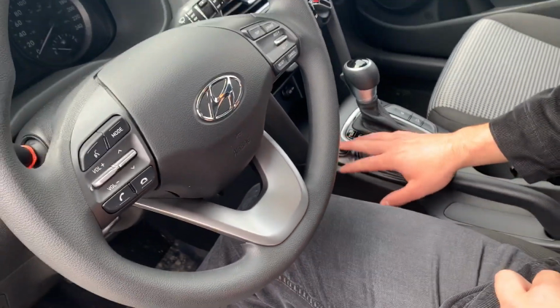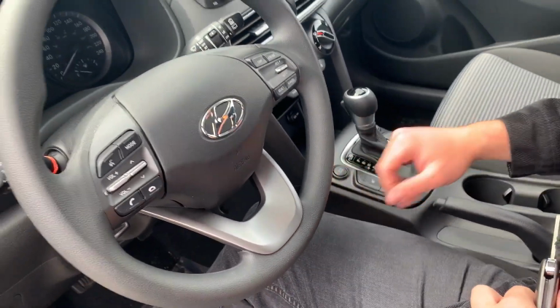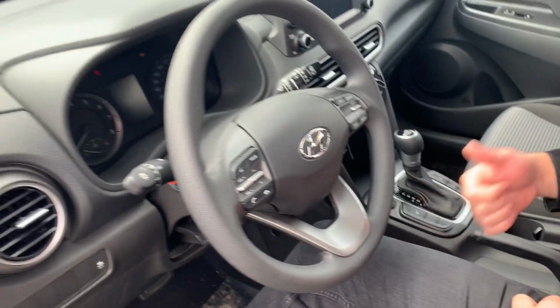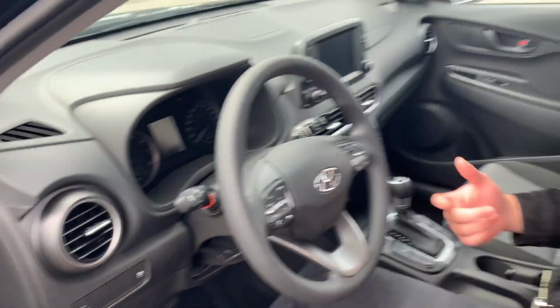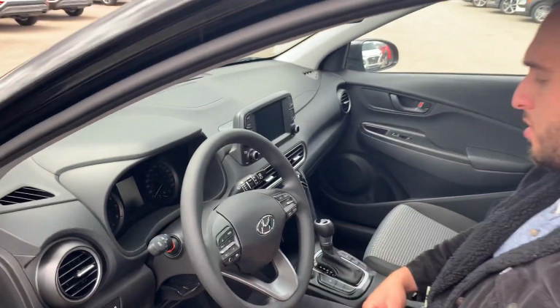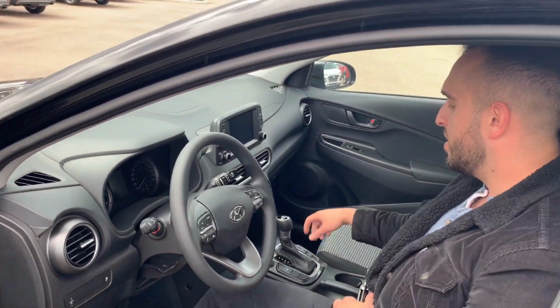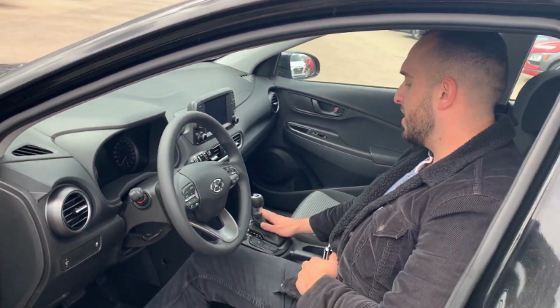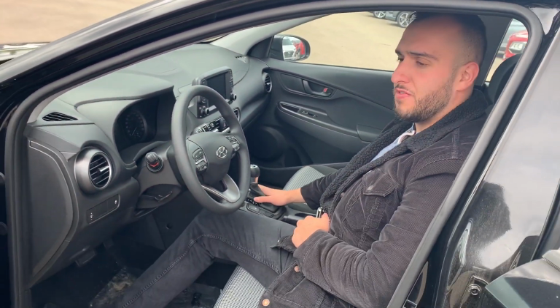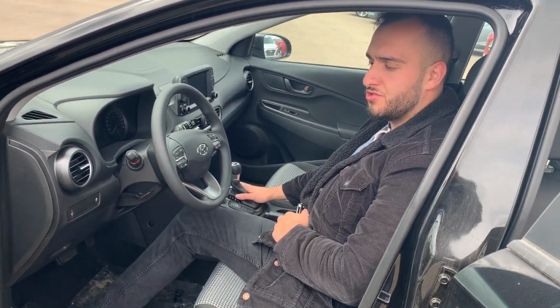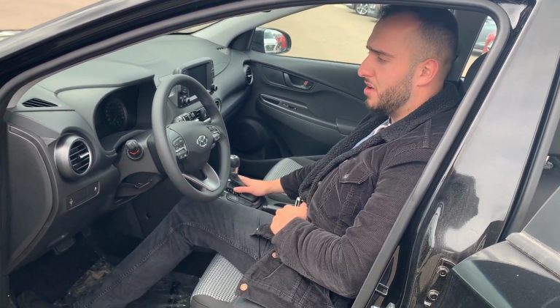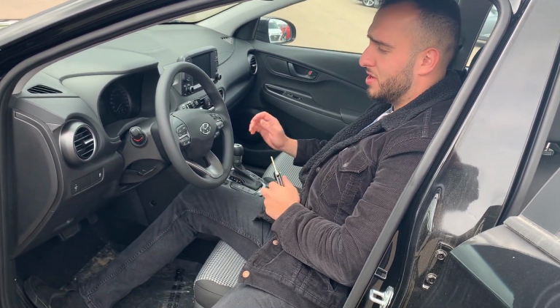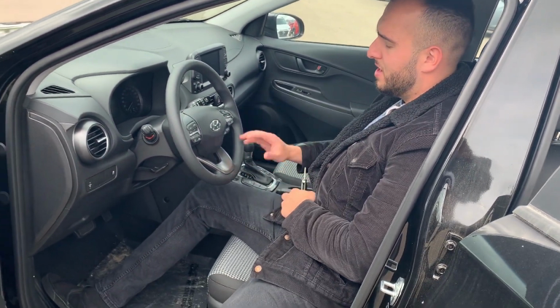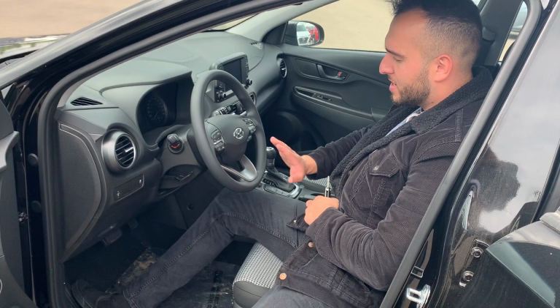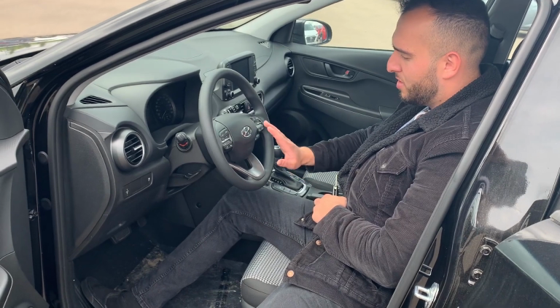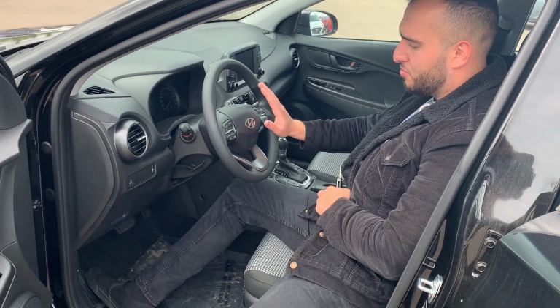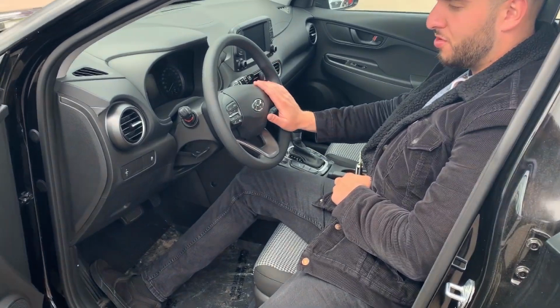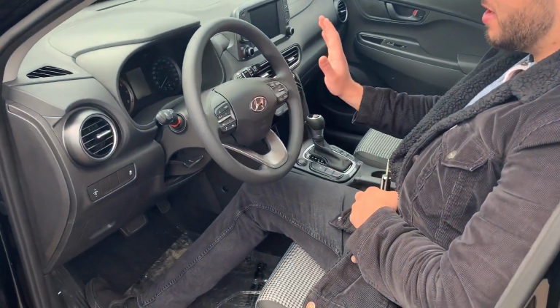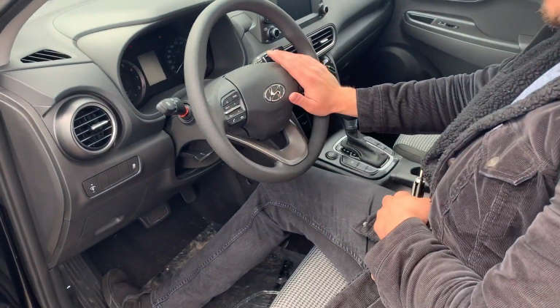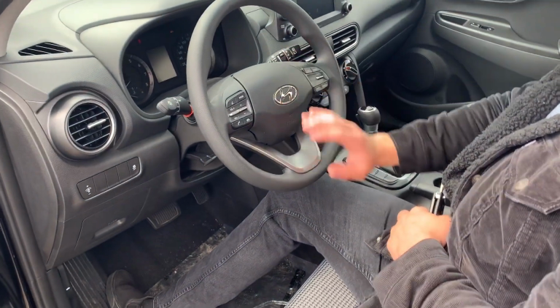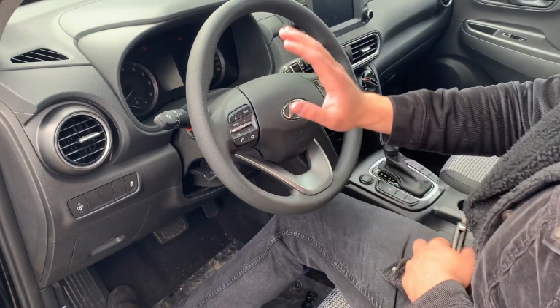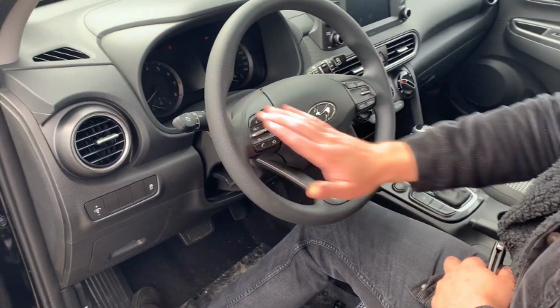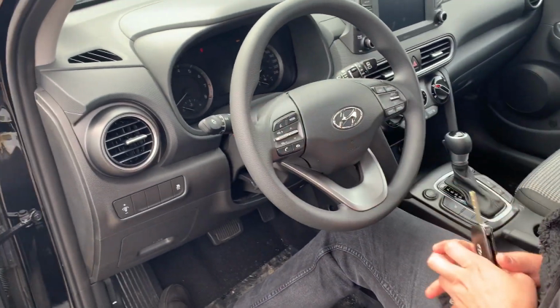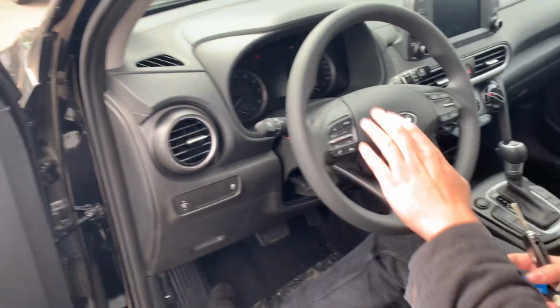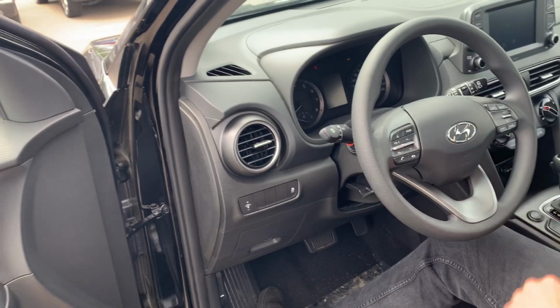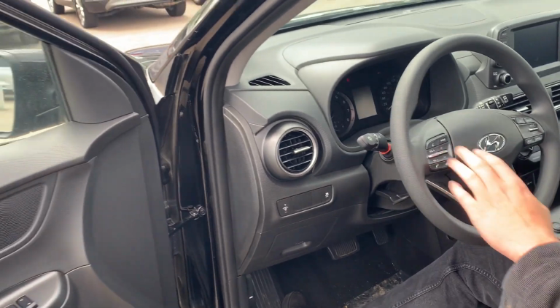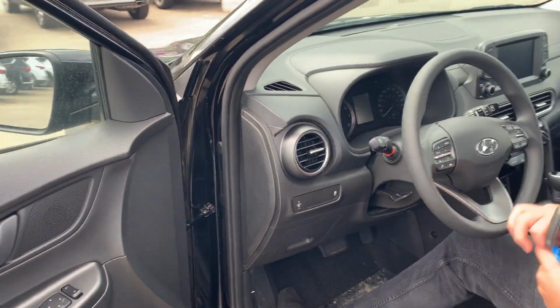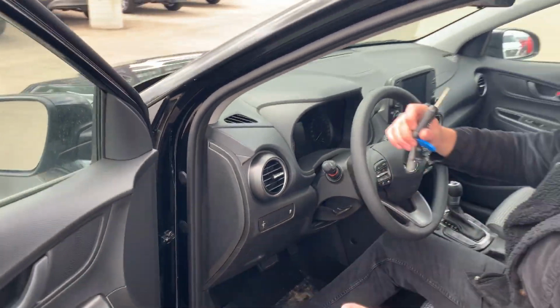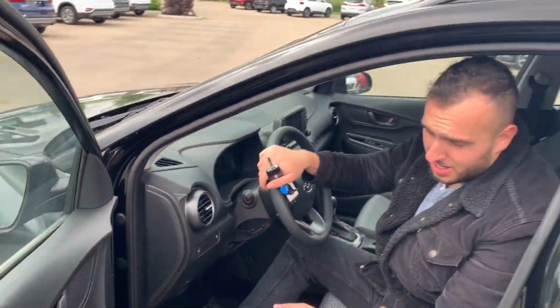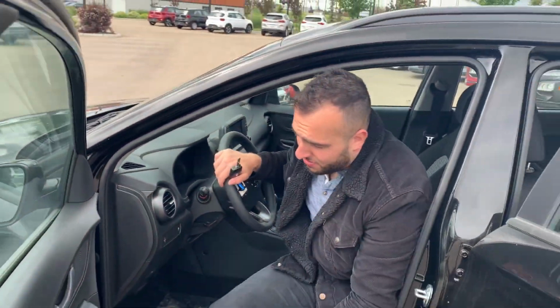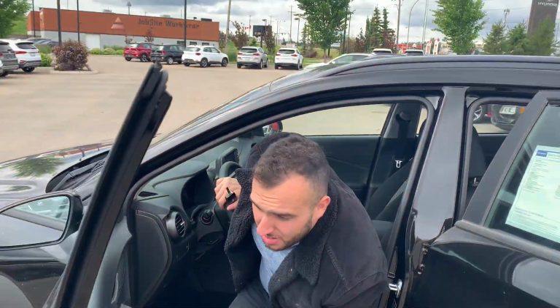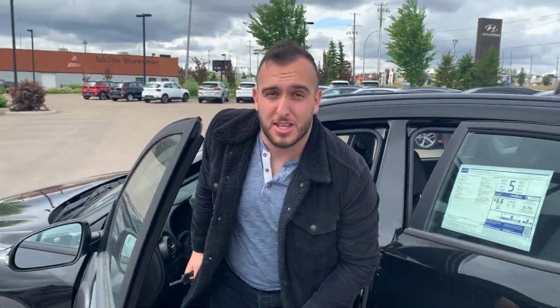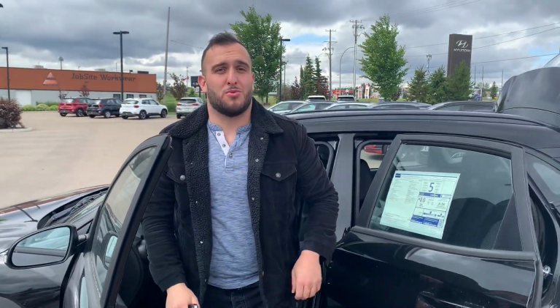The drive modes include sport, normal, and eco mode, and it comes with a four-wheel drive lock as well. It has cruise control on the right and all the media settings and voice commands on the left.